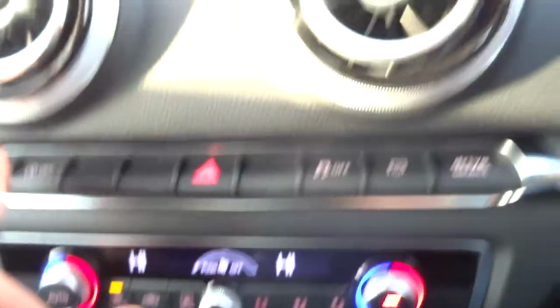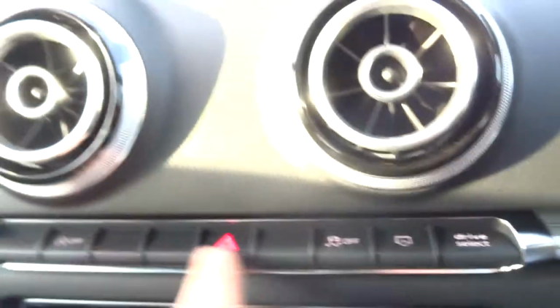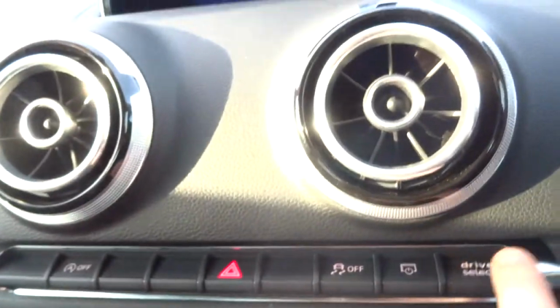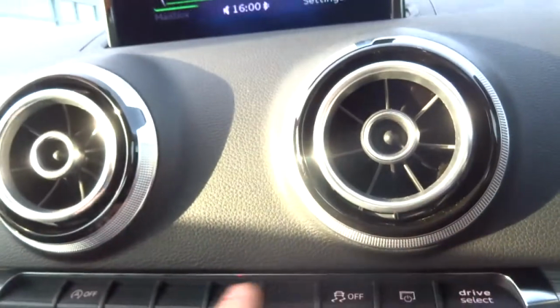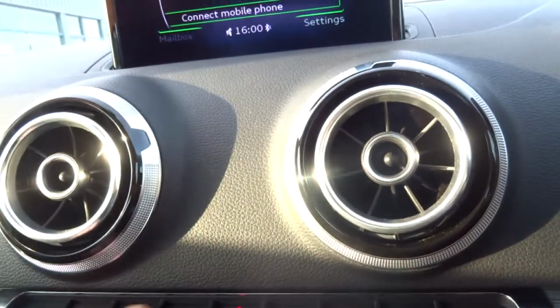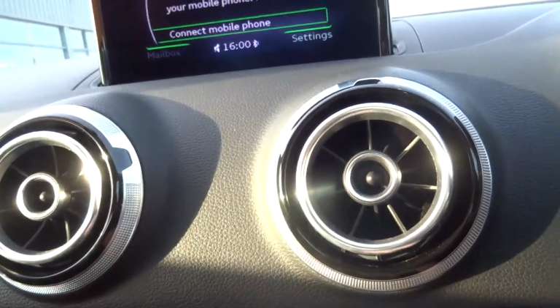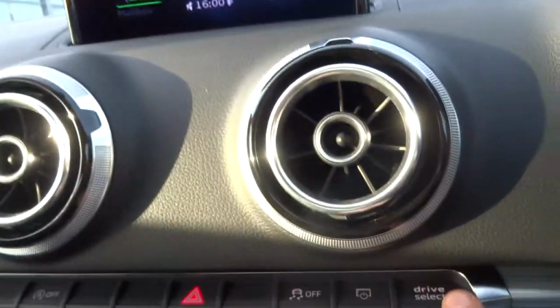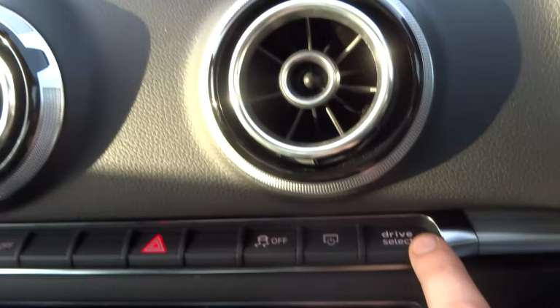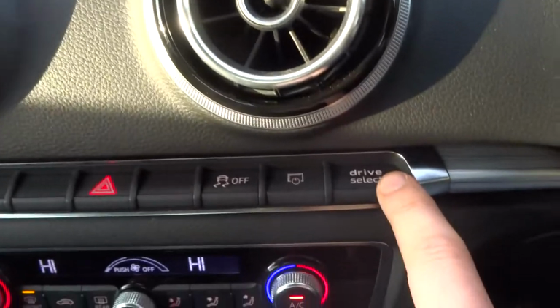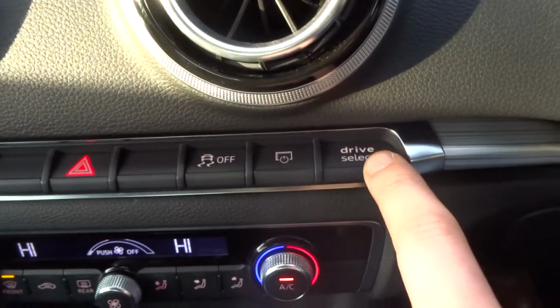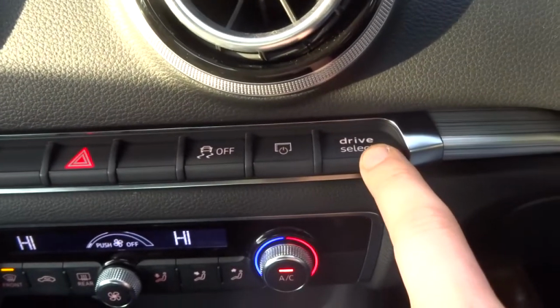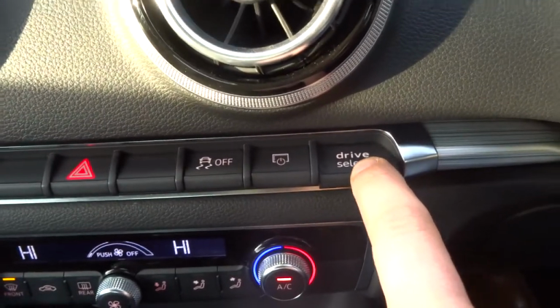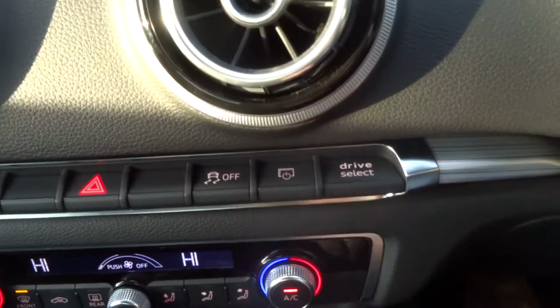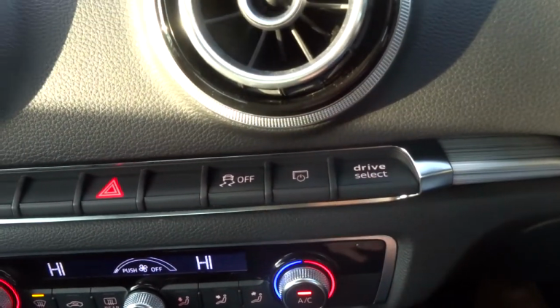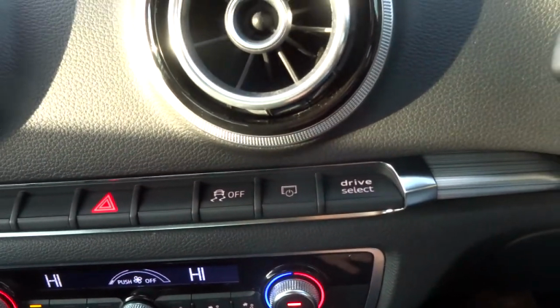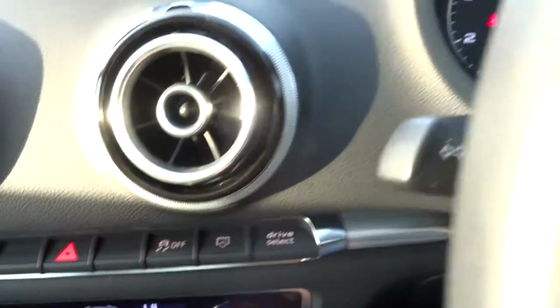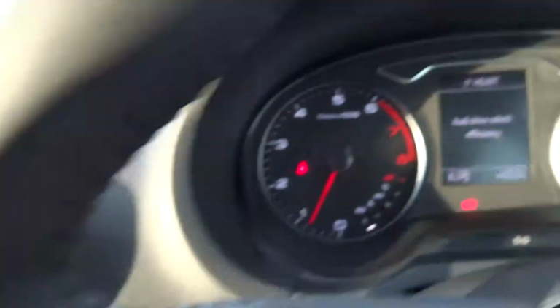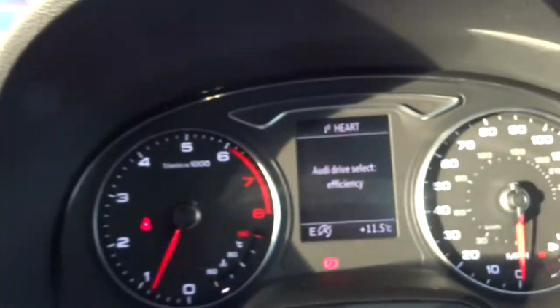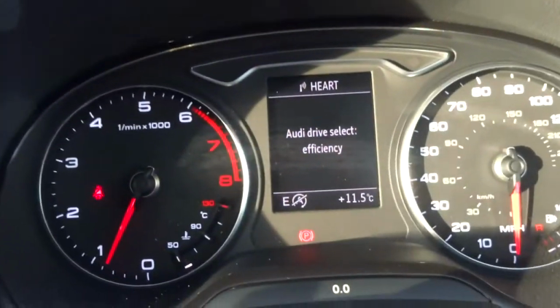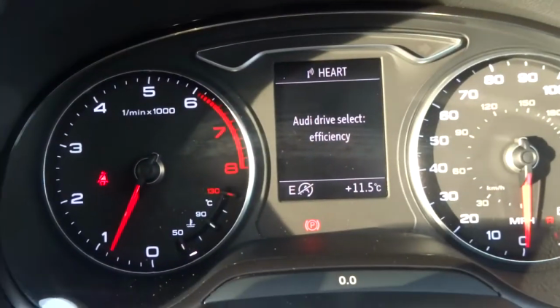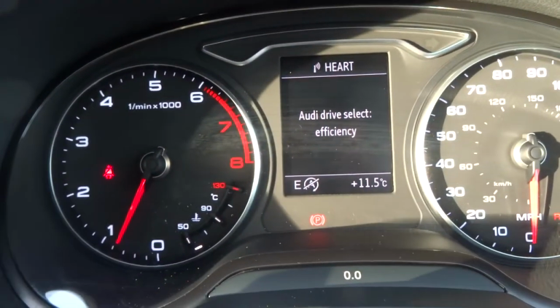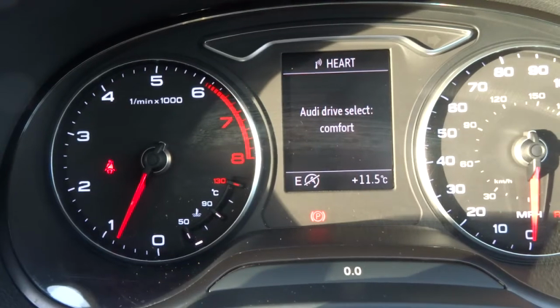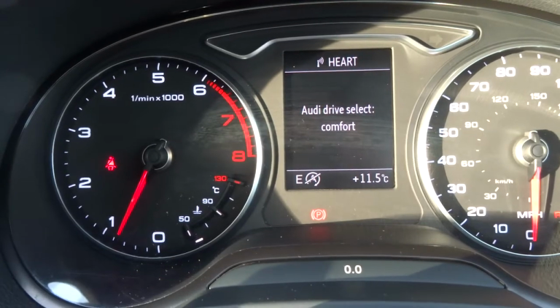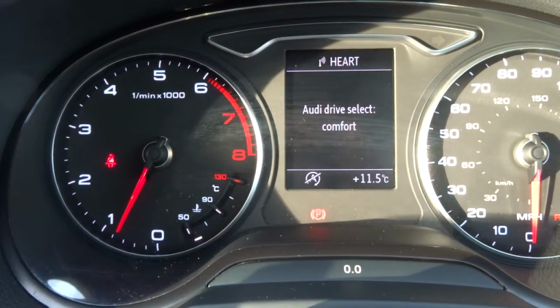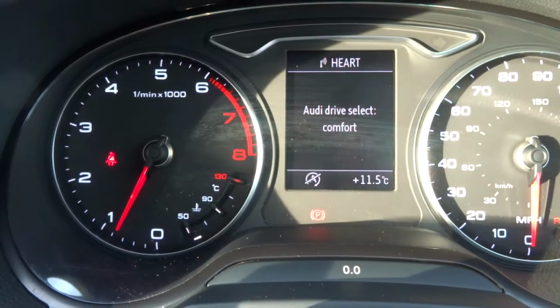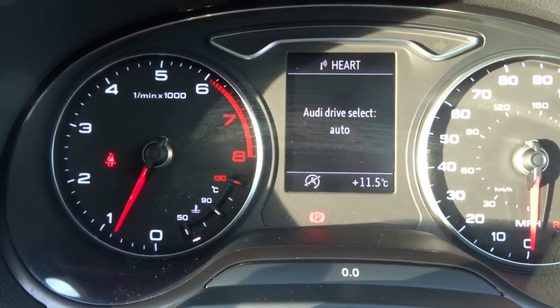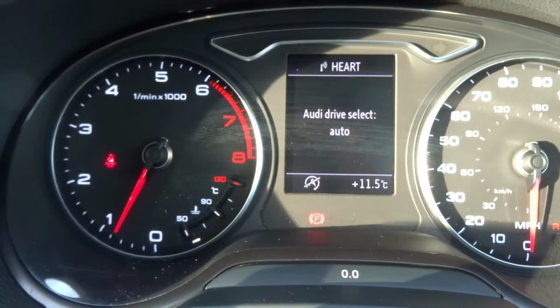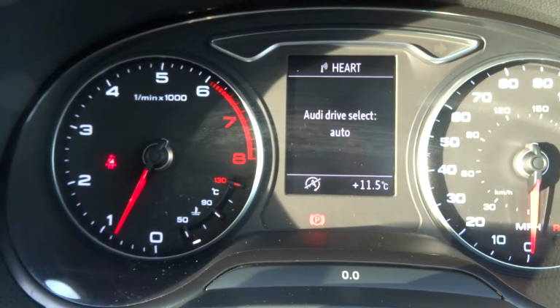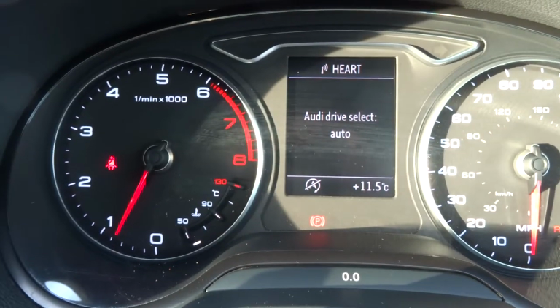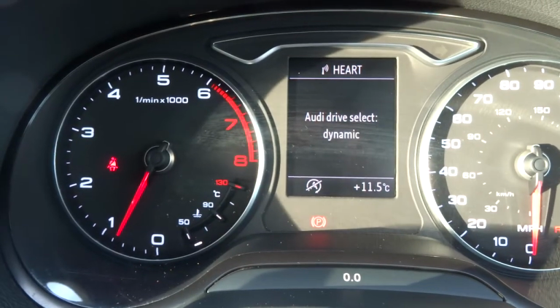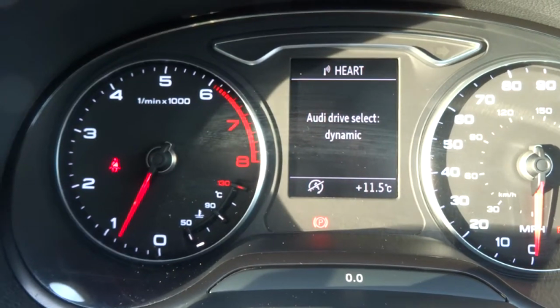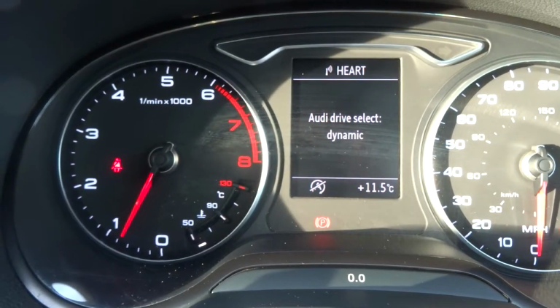Here we have different options including a drive select mode. That allows you to drive as you want — efficiently, comfort, auto, or dynamic.